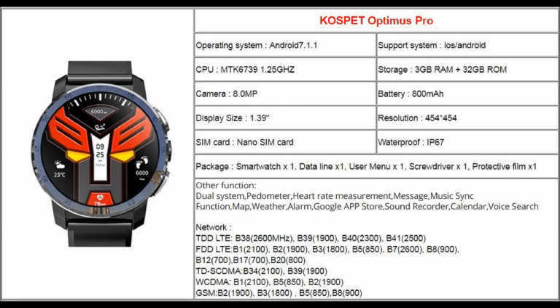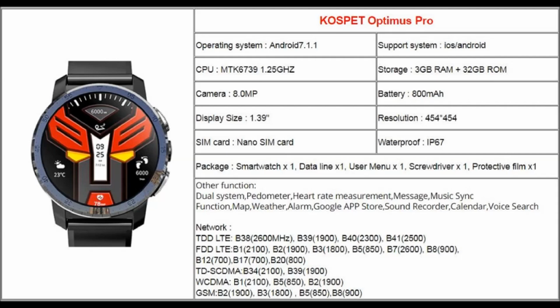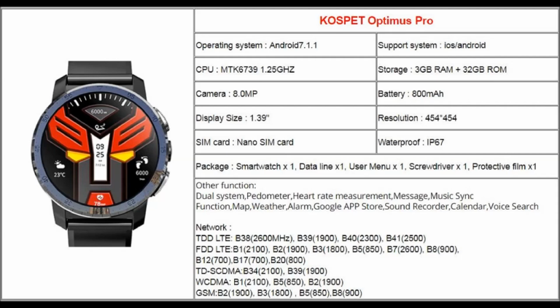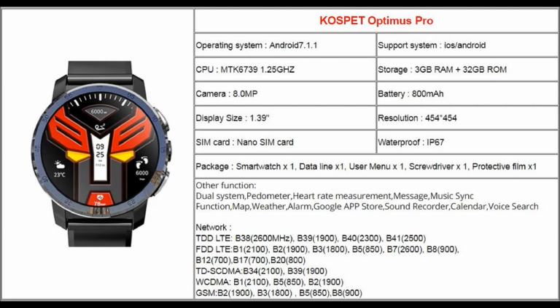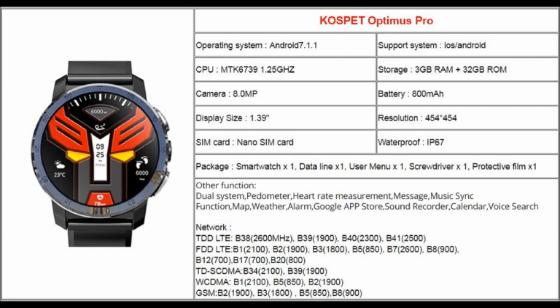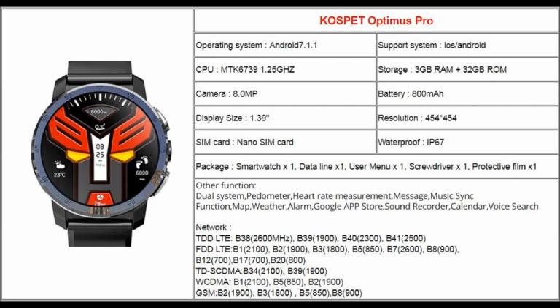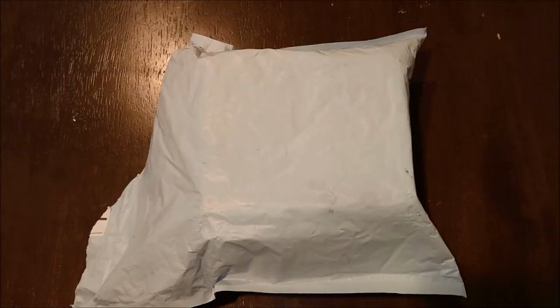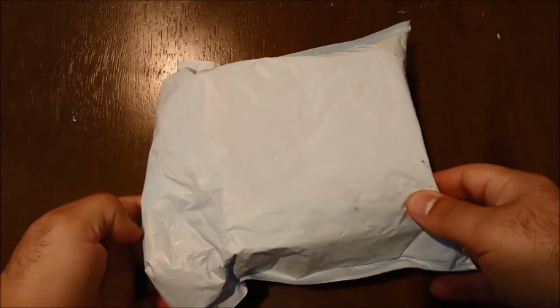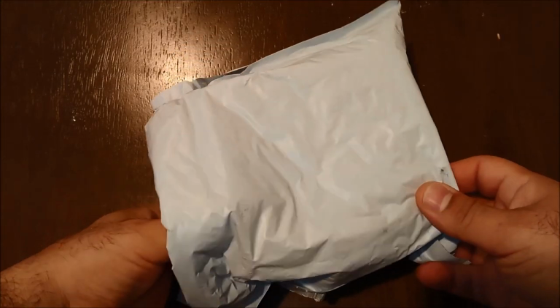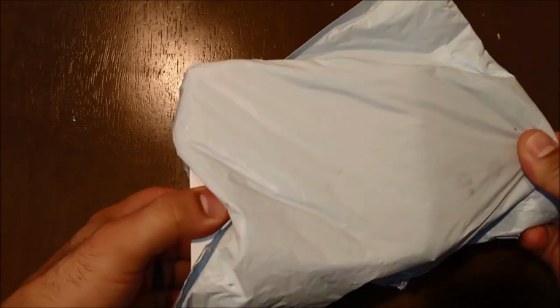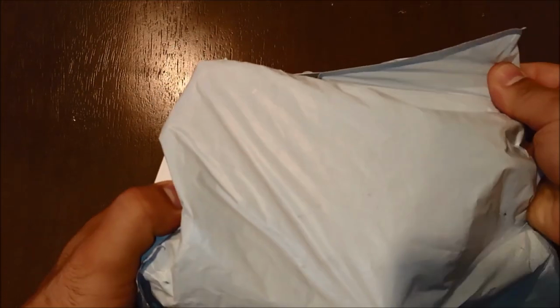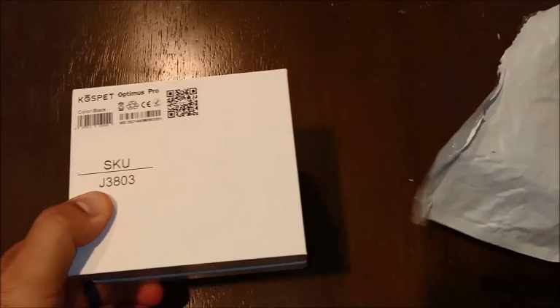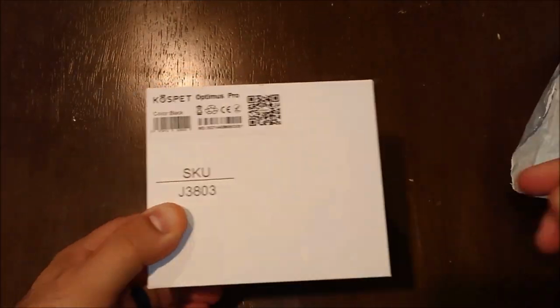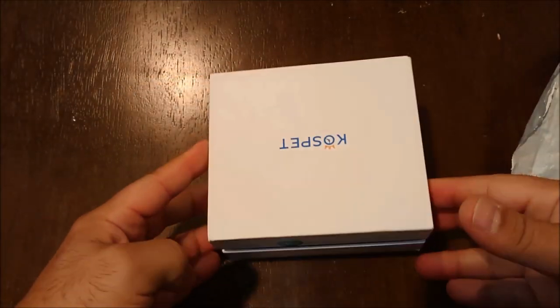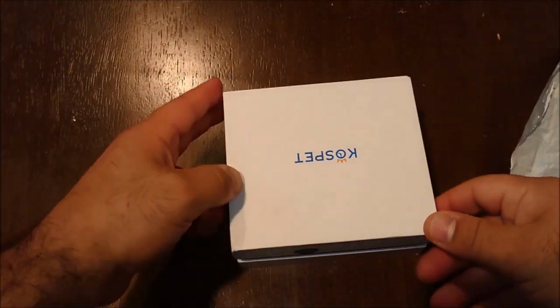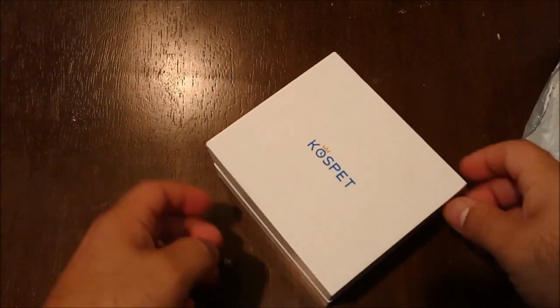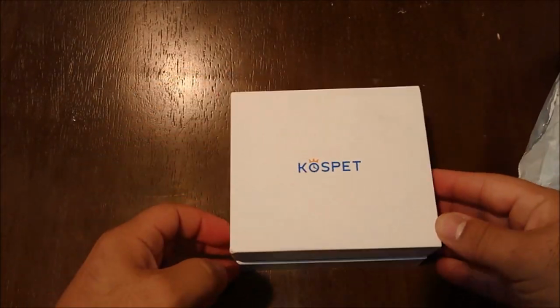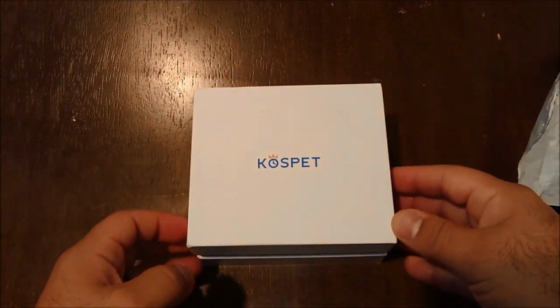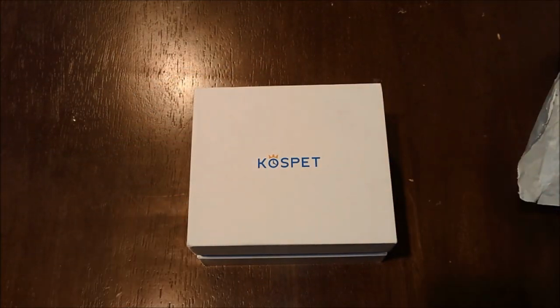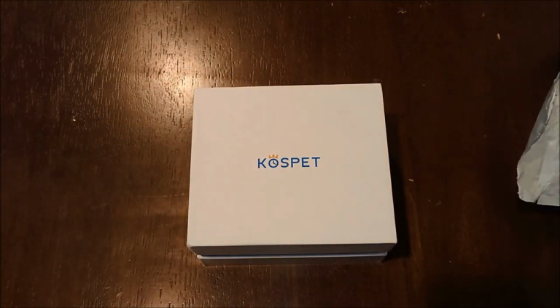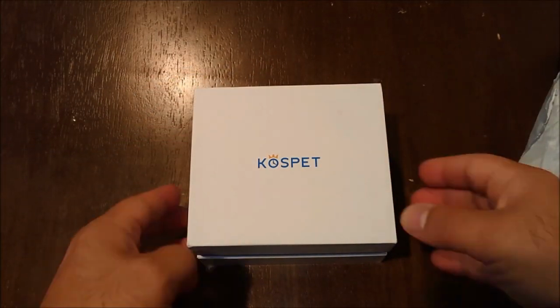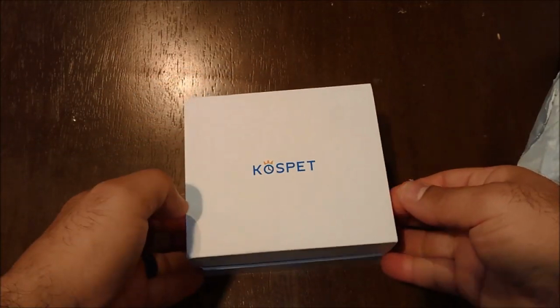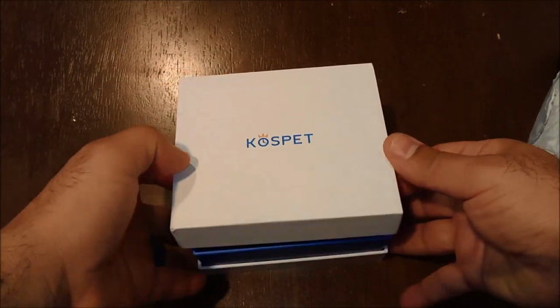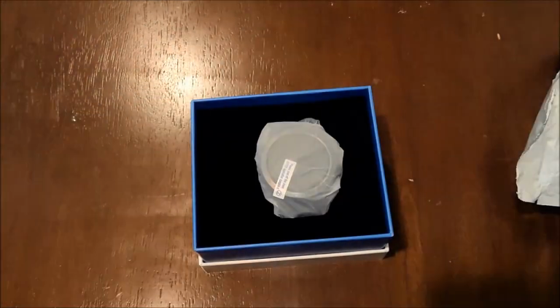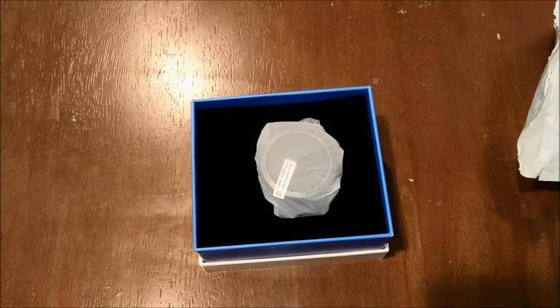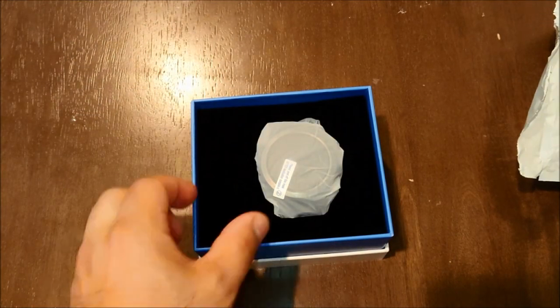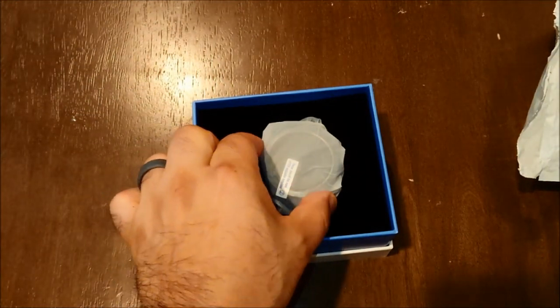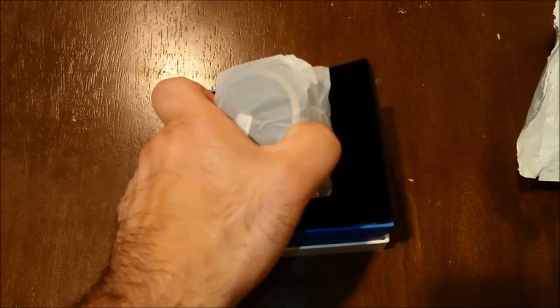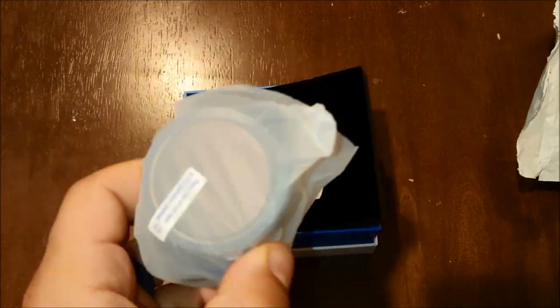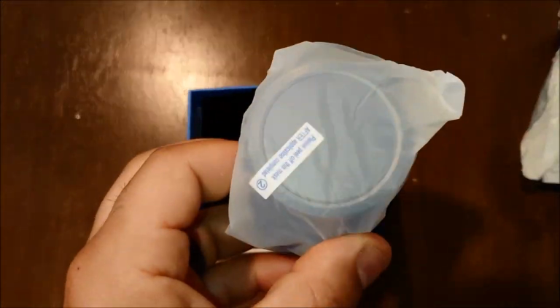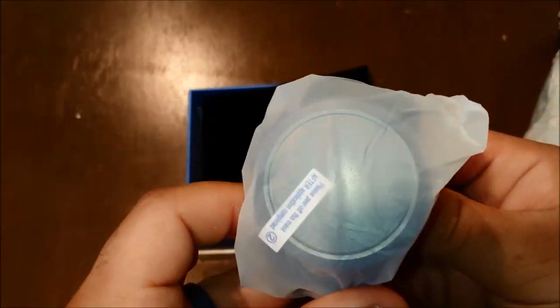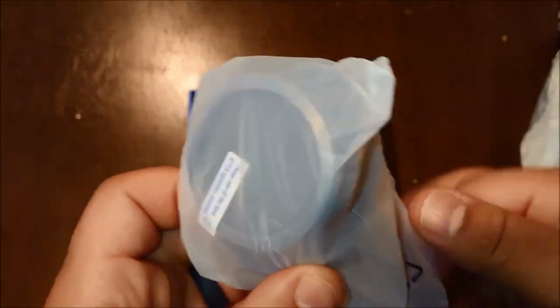It's an exciting time because this is the successor to the Cospet Hope, which also has 3 gigs of RAM and 32 gigabytes of storage space. And this is the unboxing.